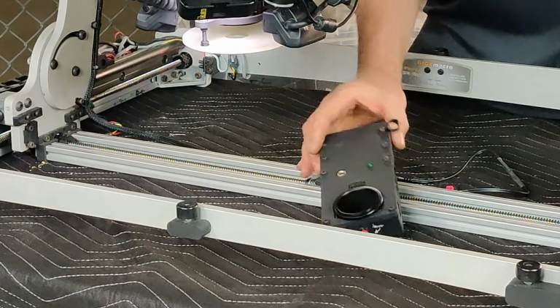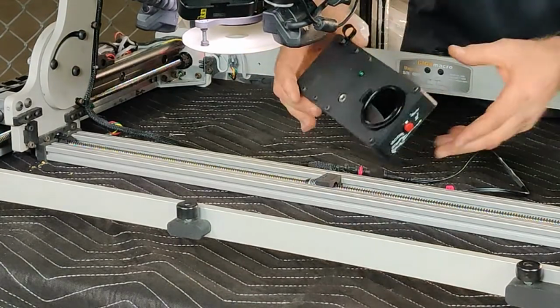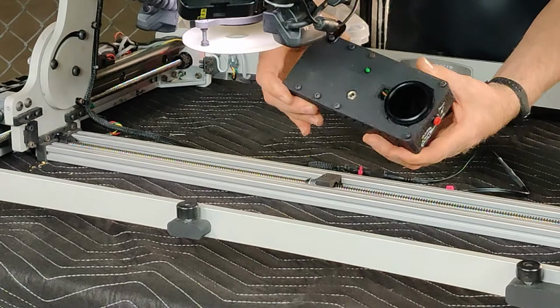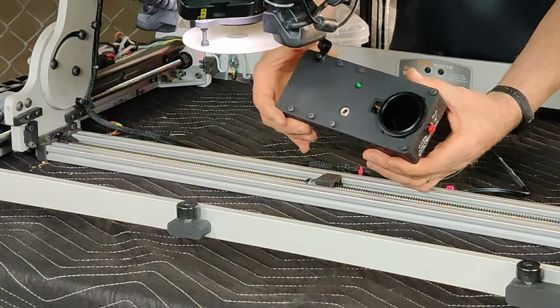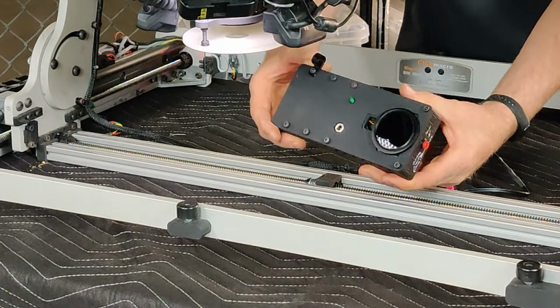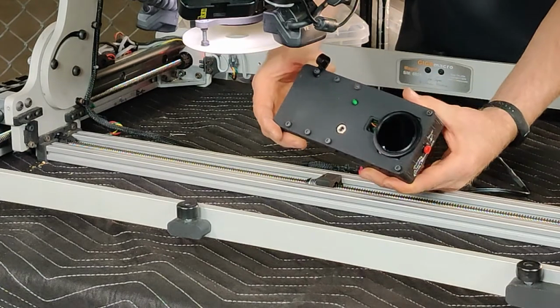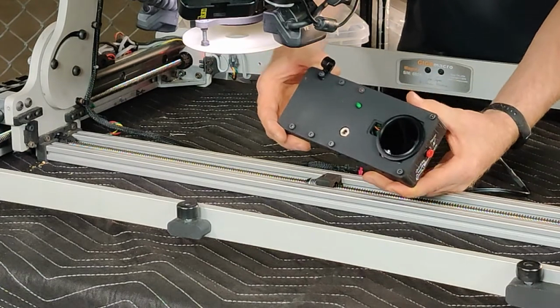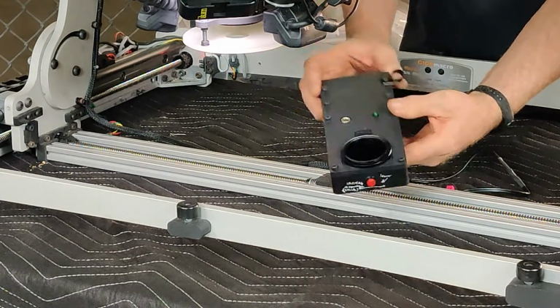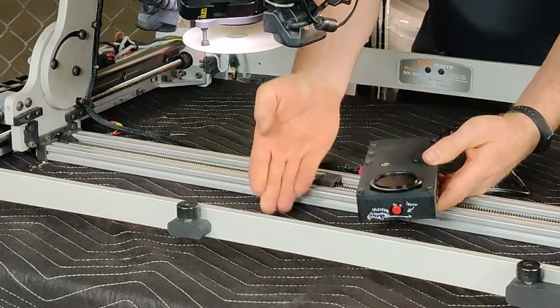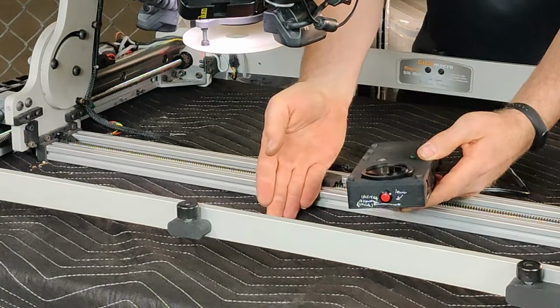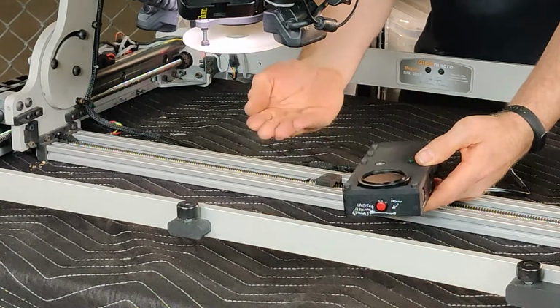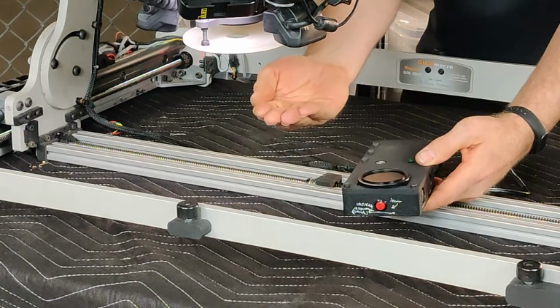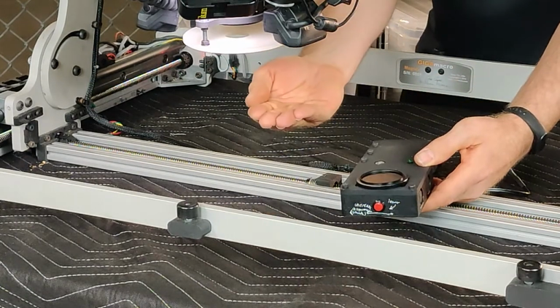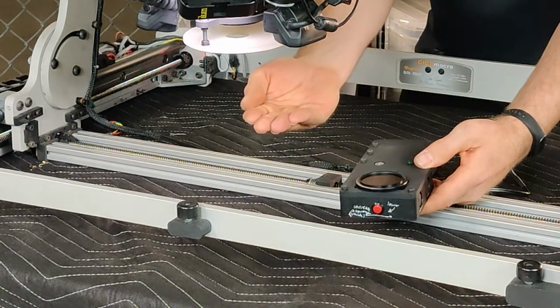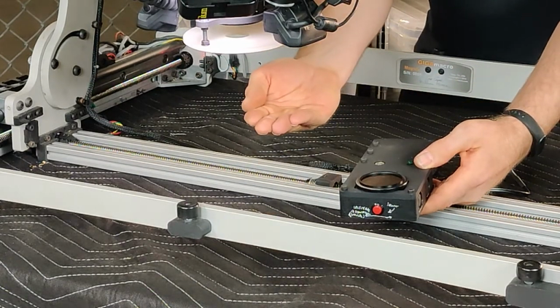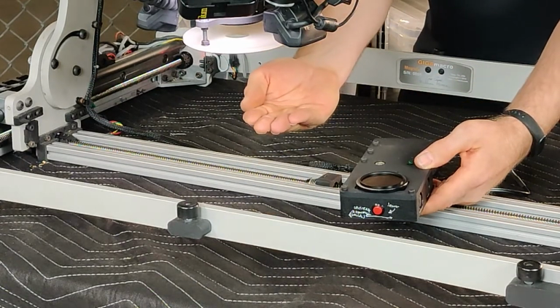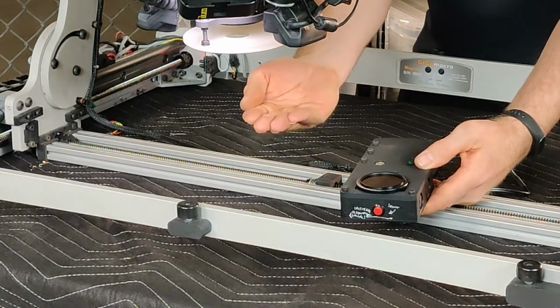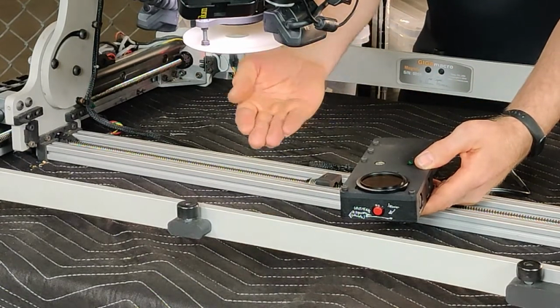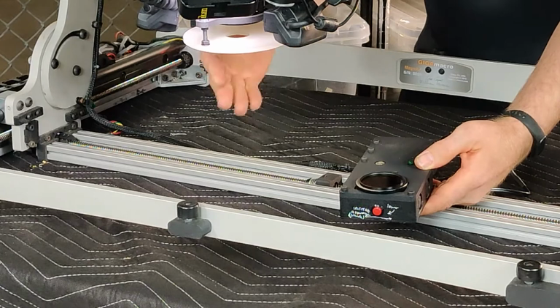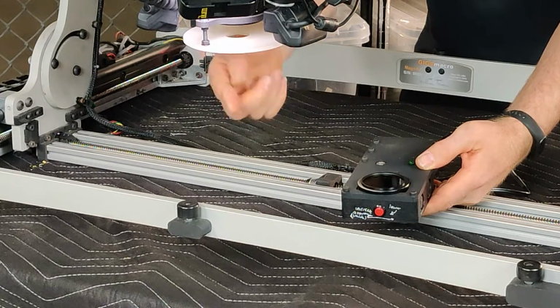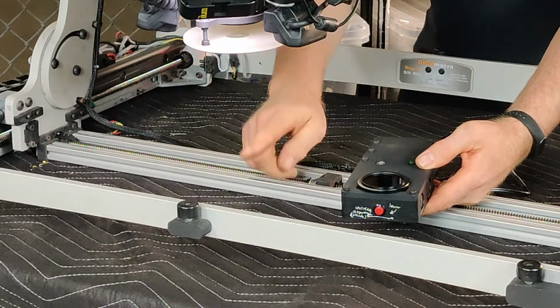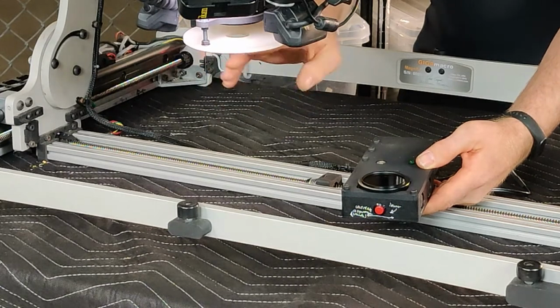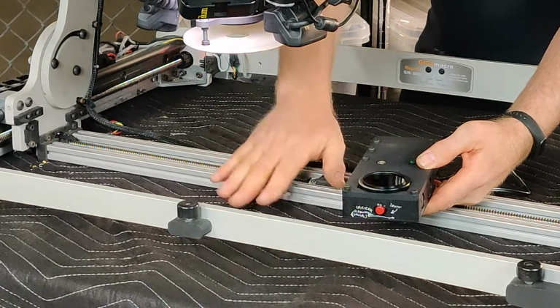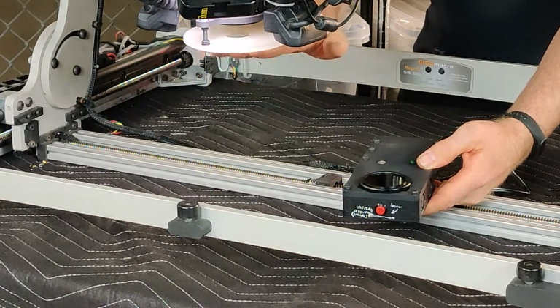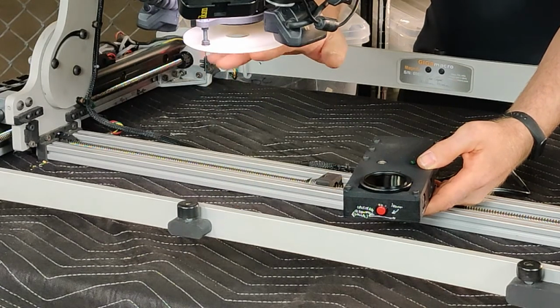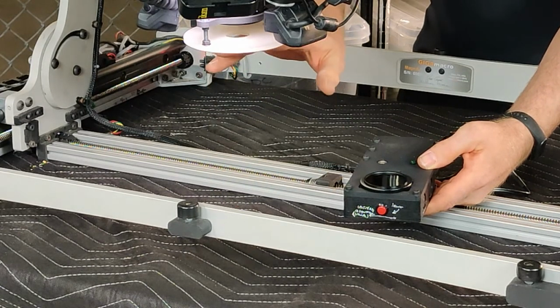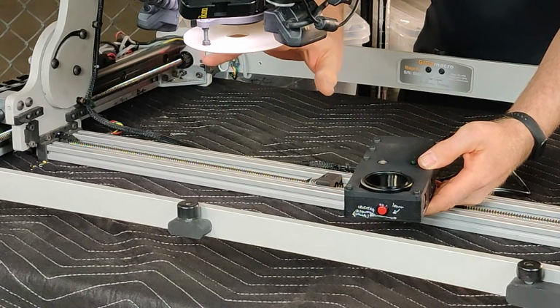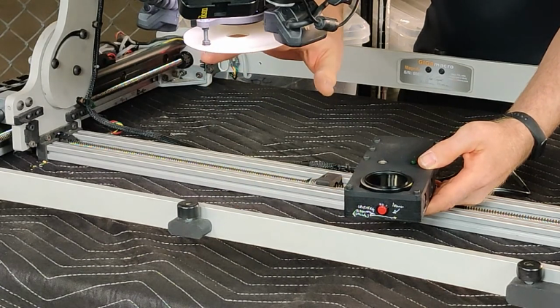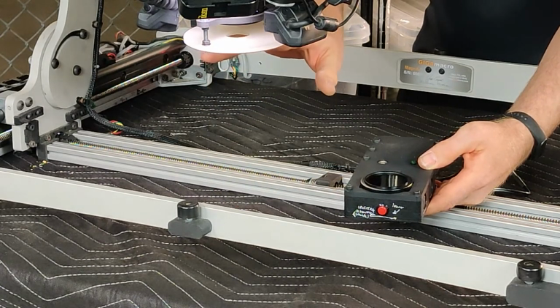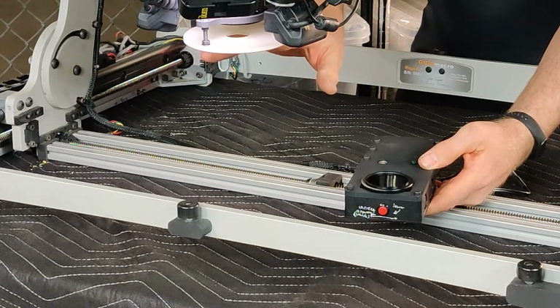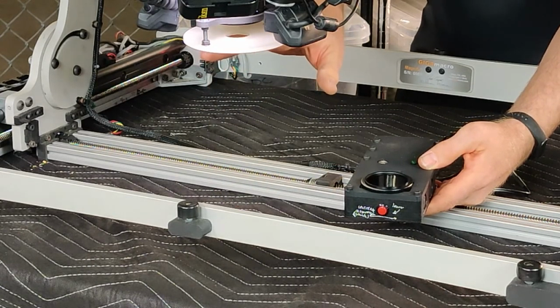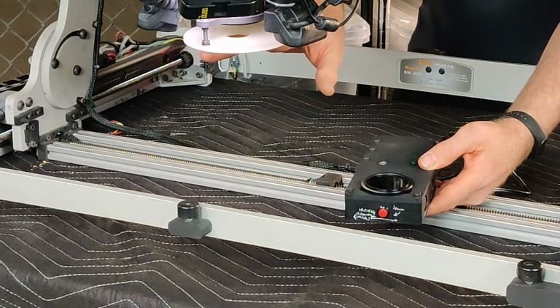This is our back flash unit. It provides lighting from underneath the subject and is coordinated with this top lens and camera assembly as well.